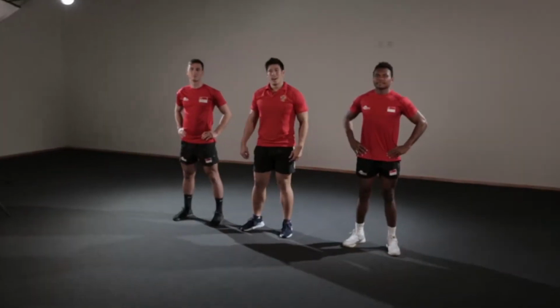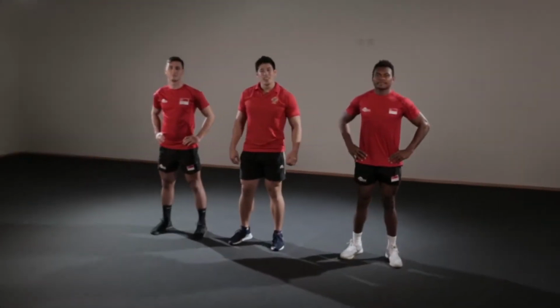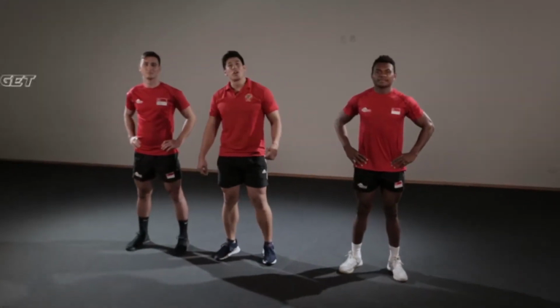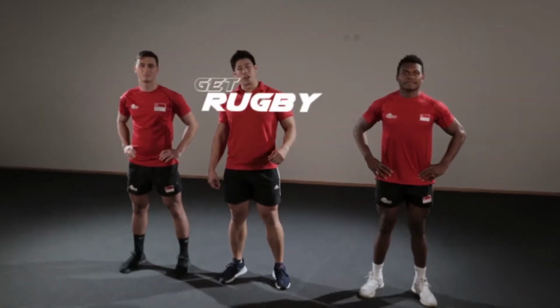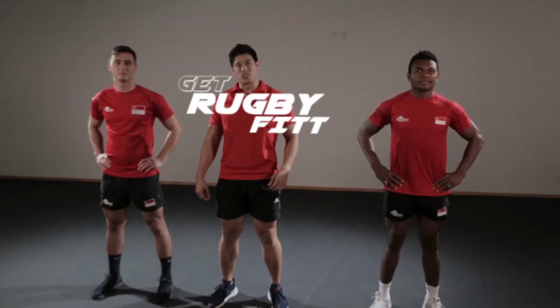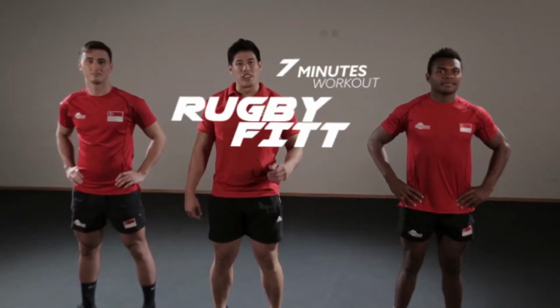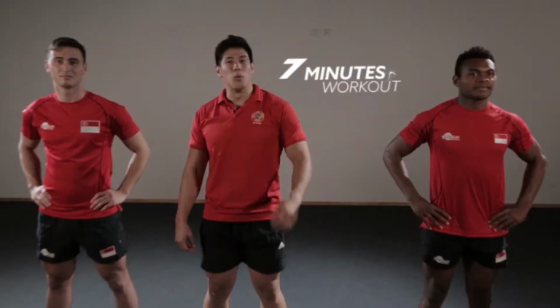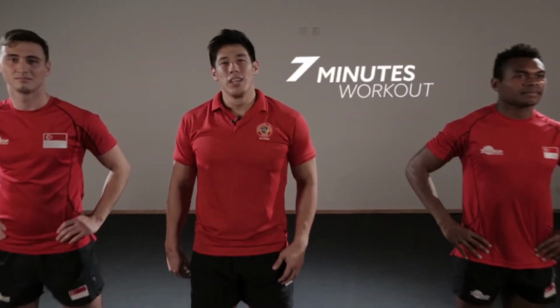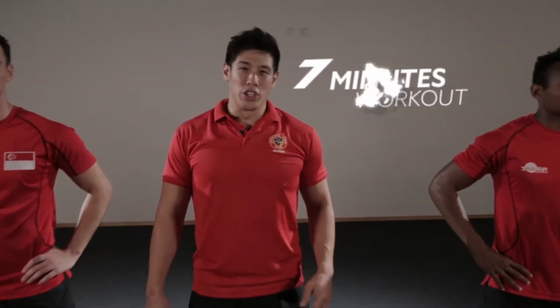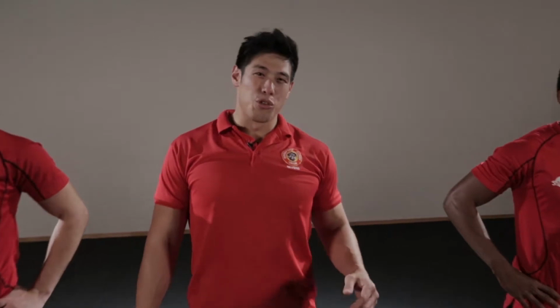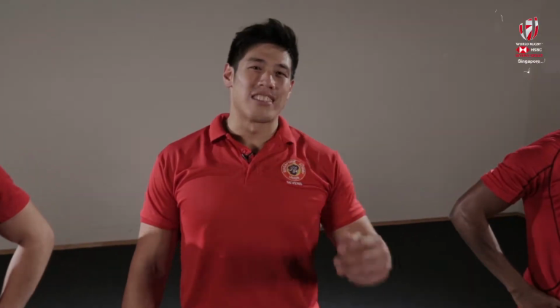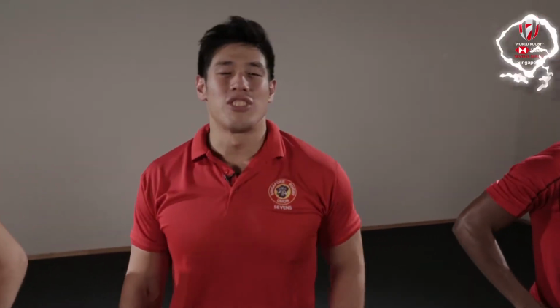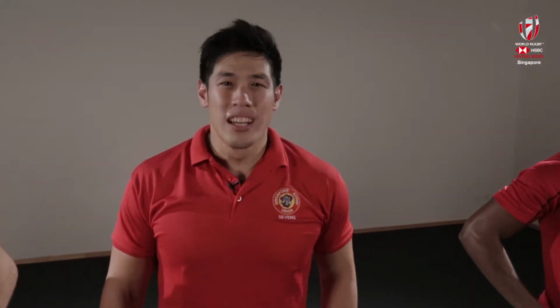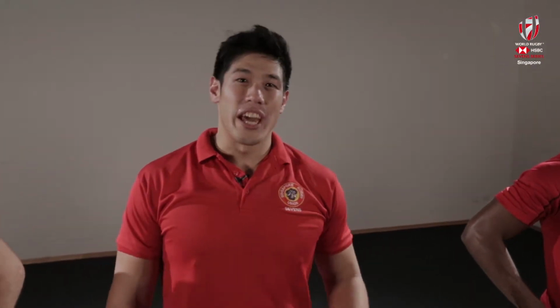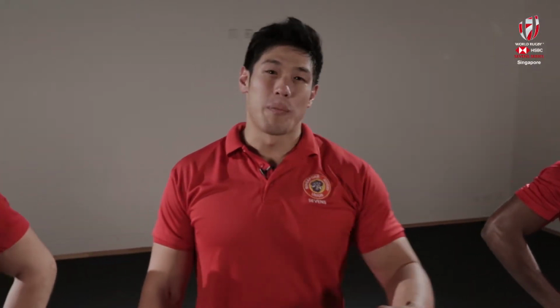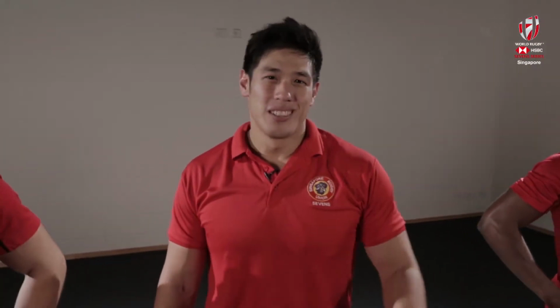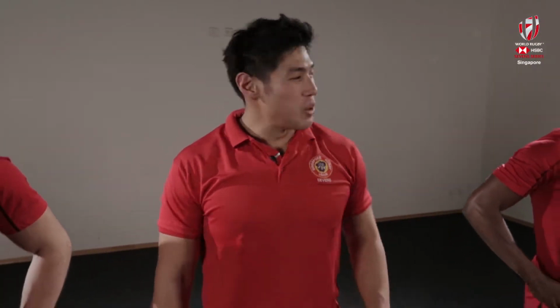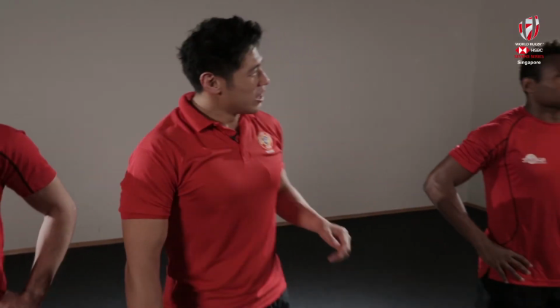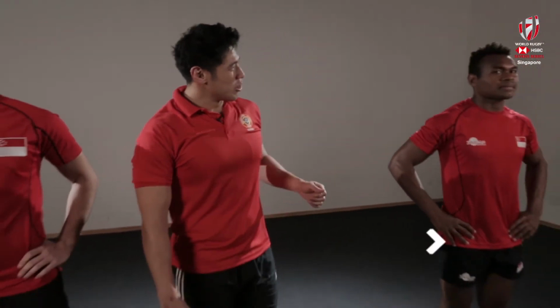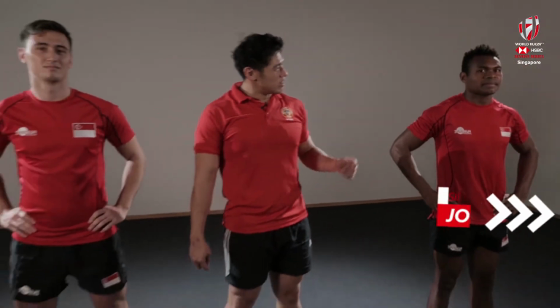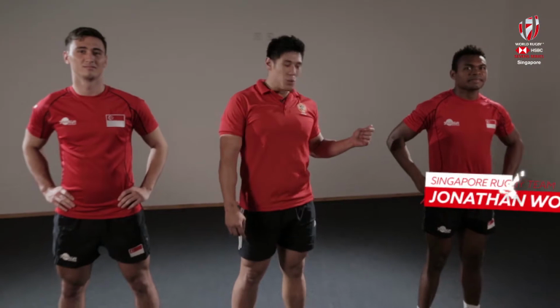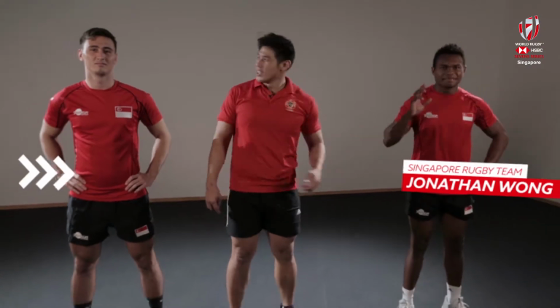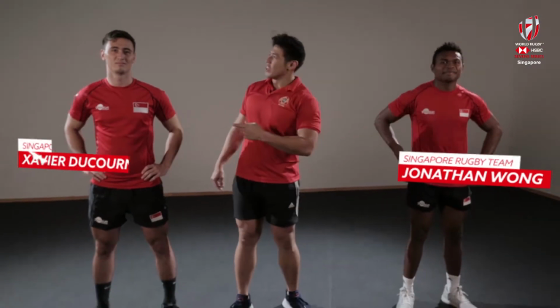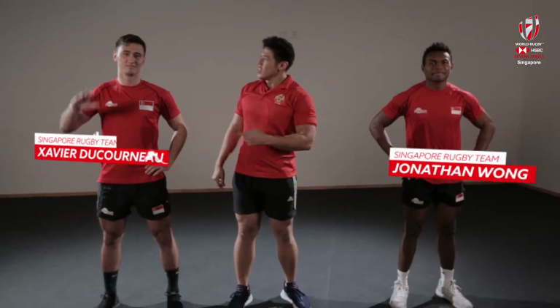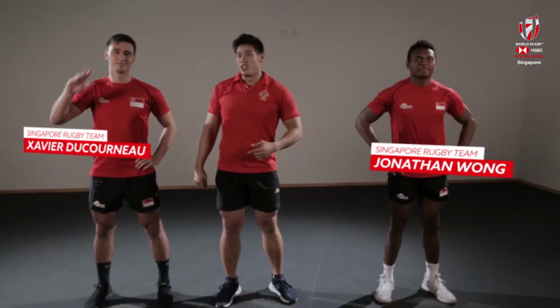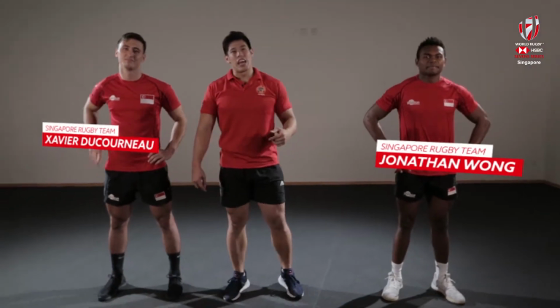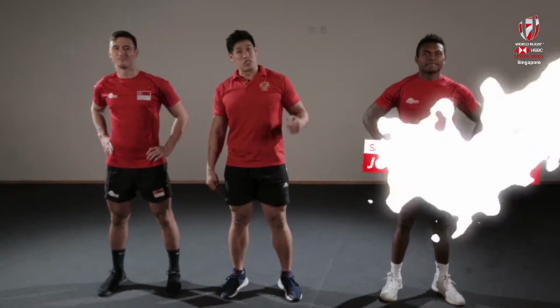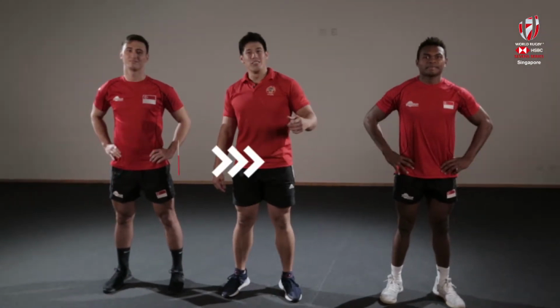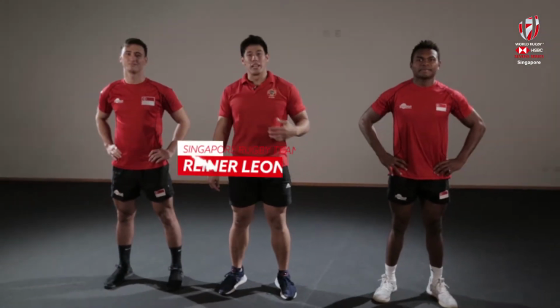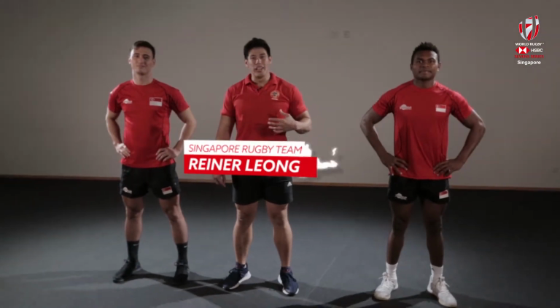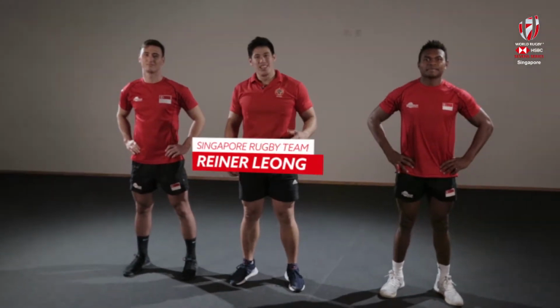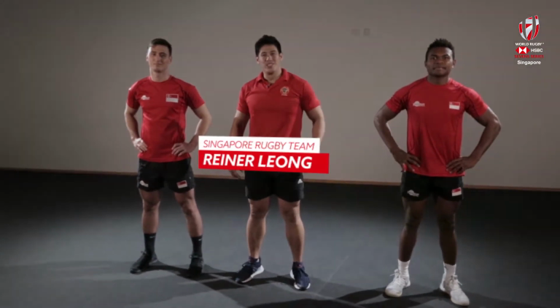Hi guys and welcome to the Rugby Fit Challenge 7-minute workout. We're going to take you through some exercises today that's going to get you rugby fit. Today we've got national rugby players Johnny Wong and Xavier and they're going to give us a hand with today's workout. My name is Reina, let's do this.